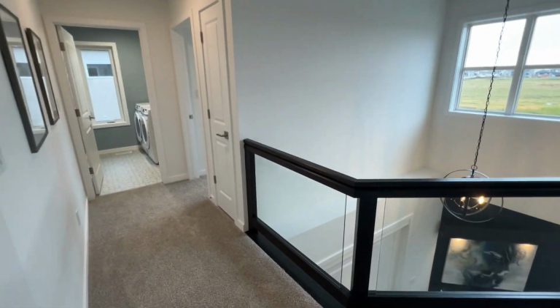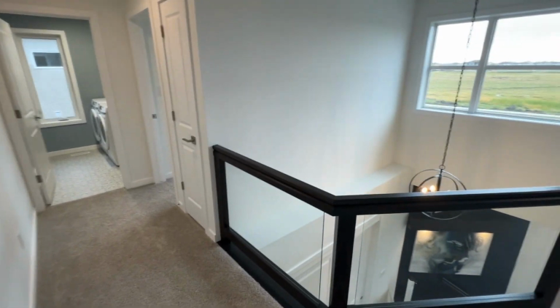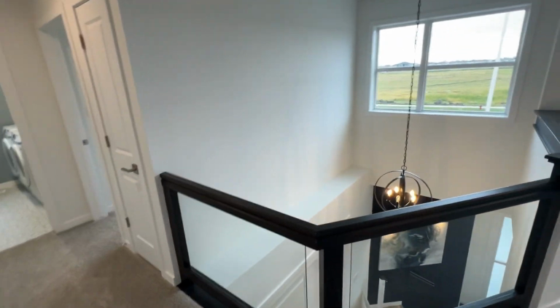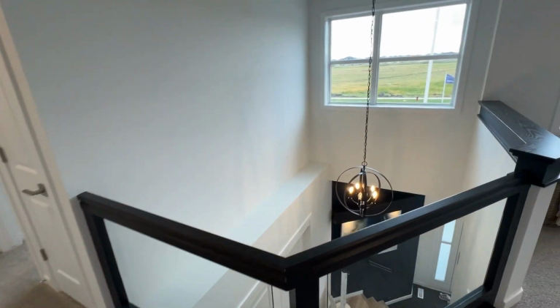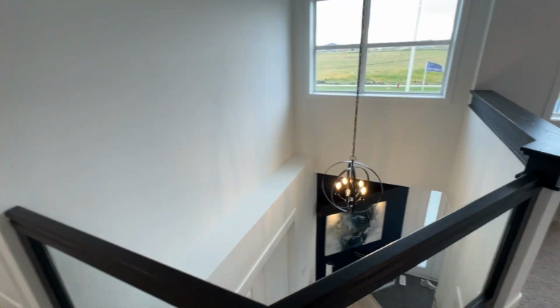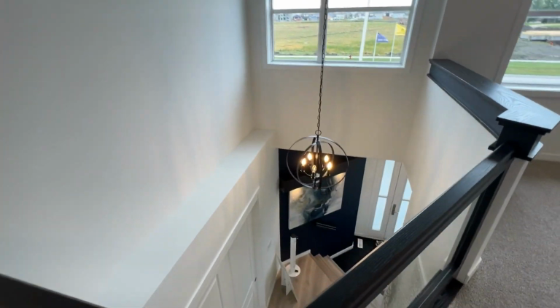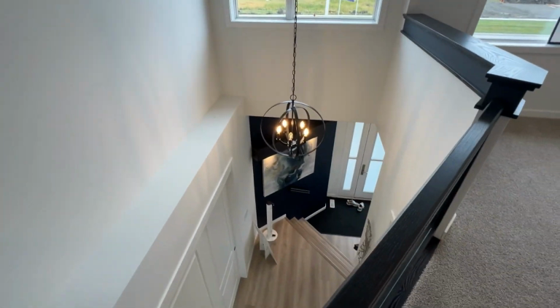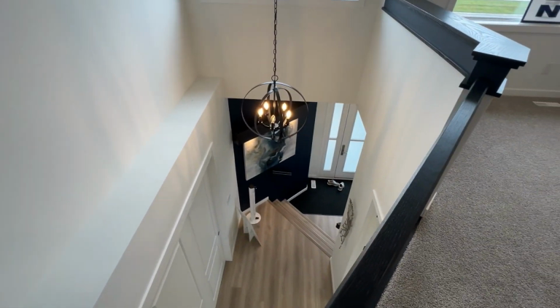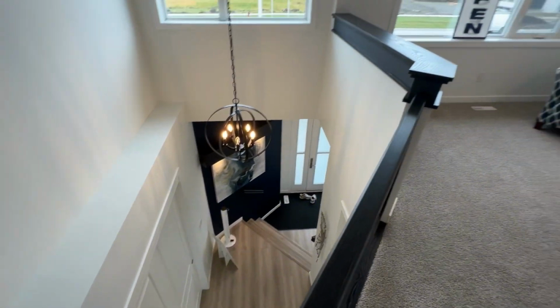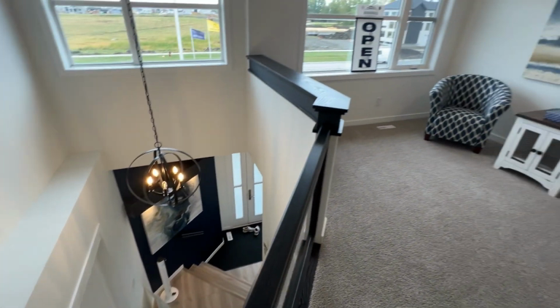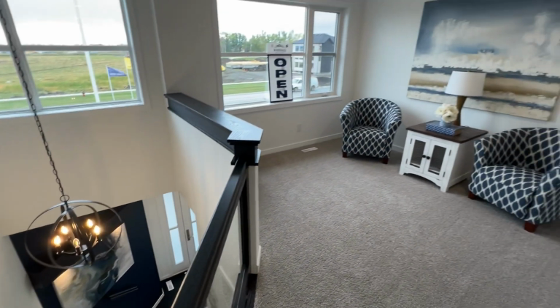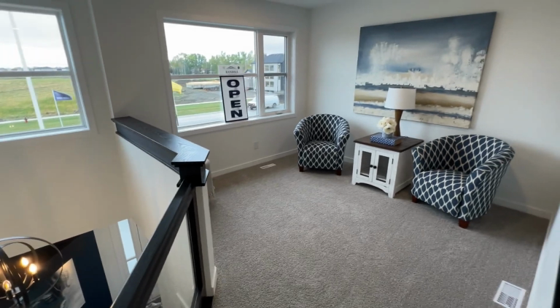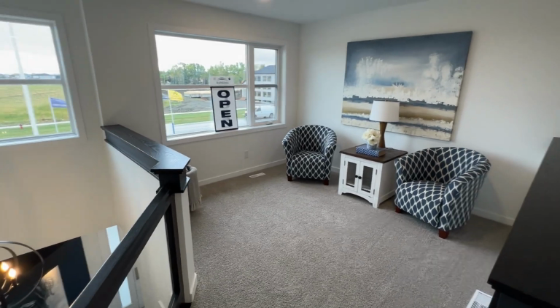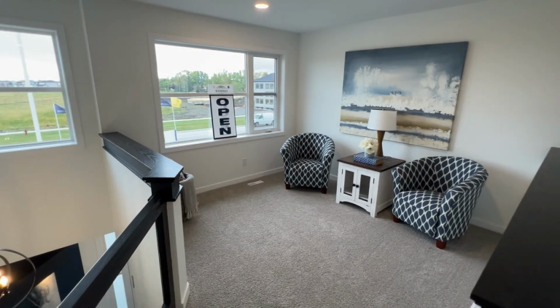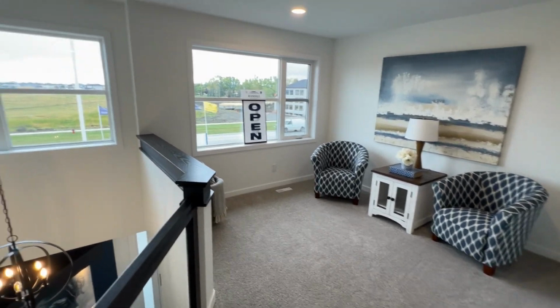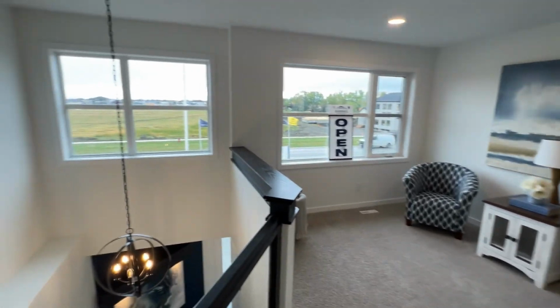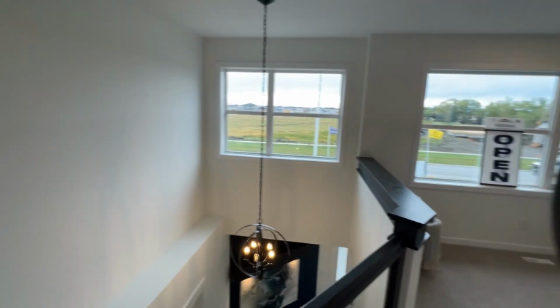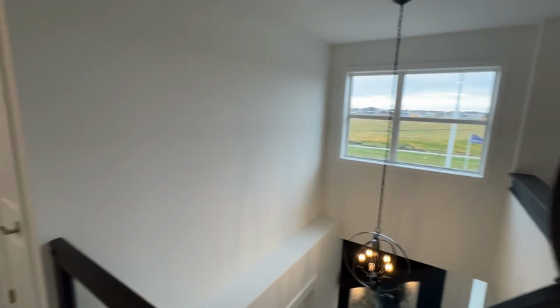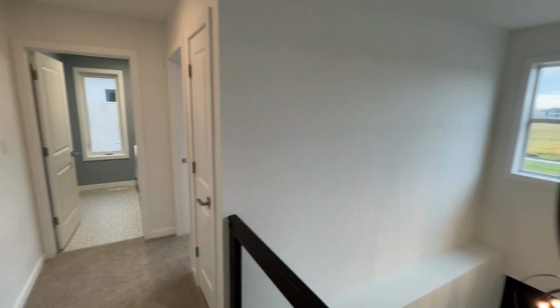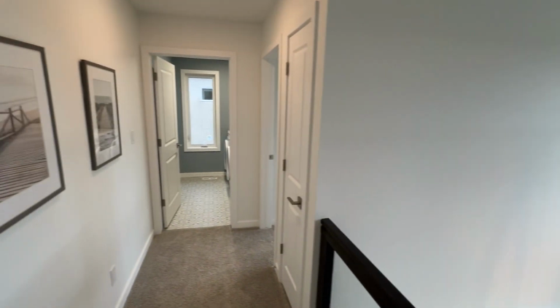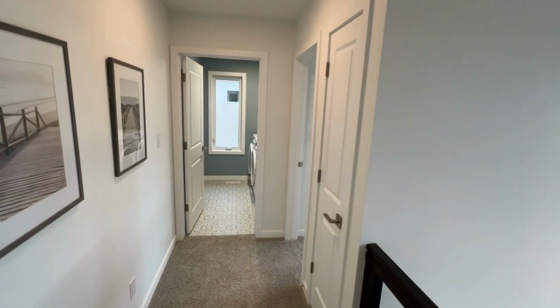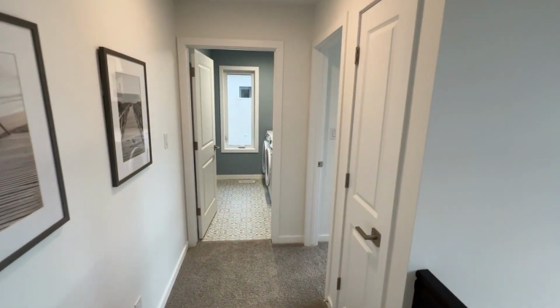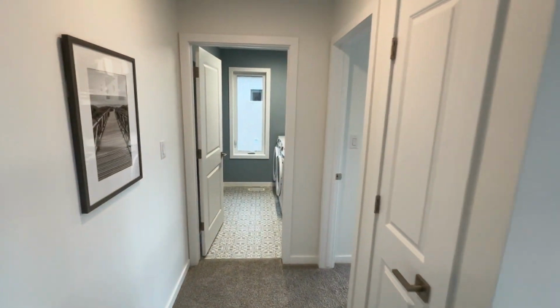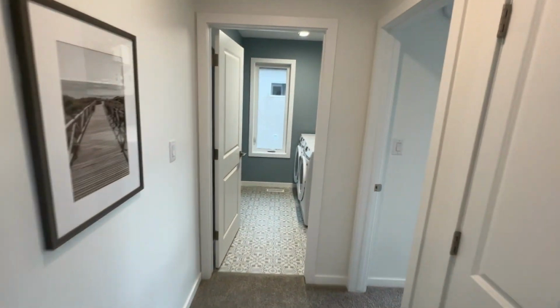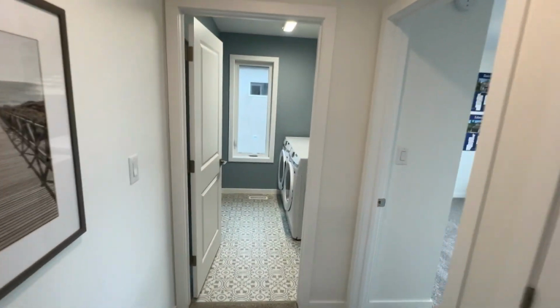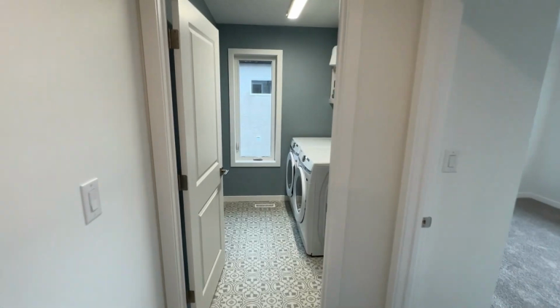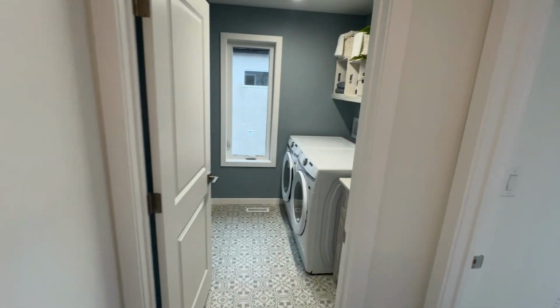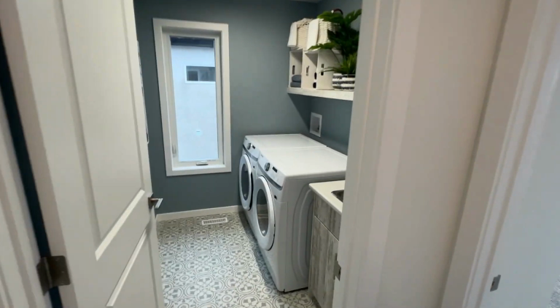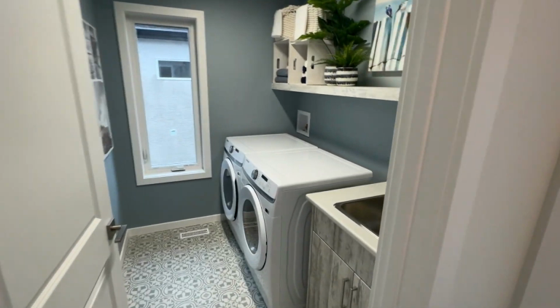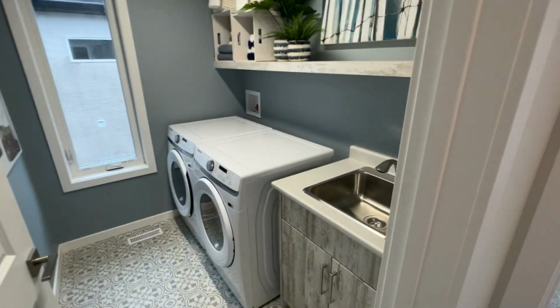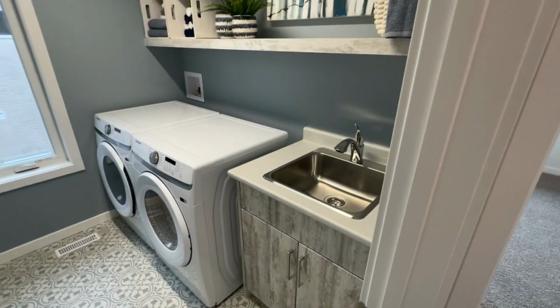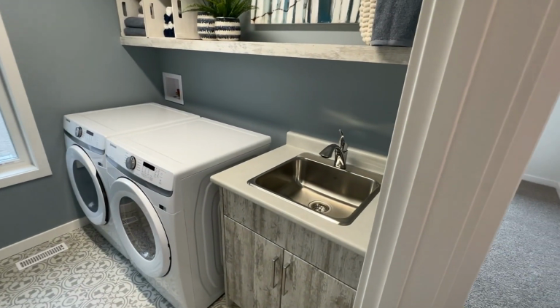Open to a nice foyer below with your loft. Laundry room with a sink.